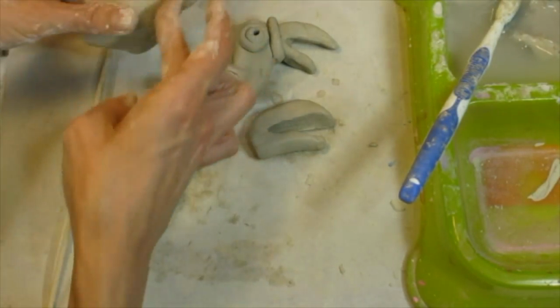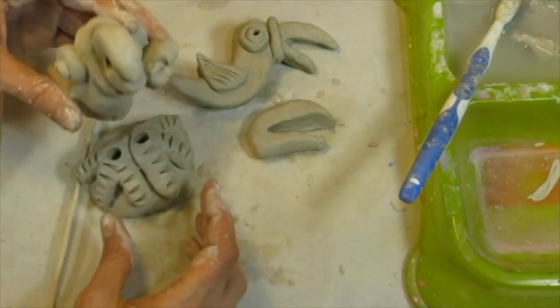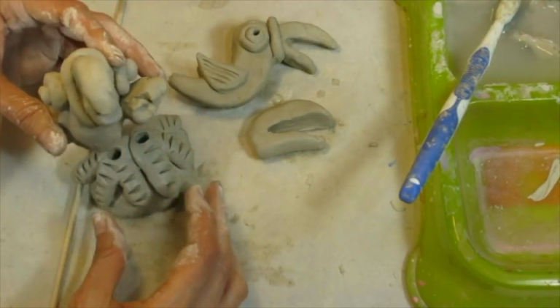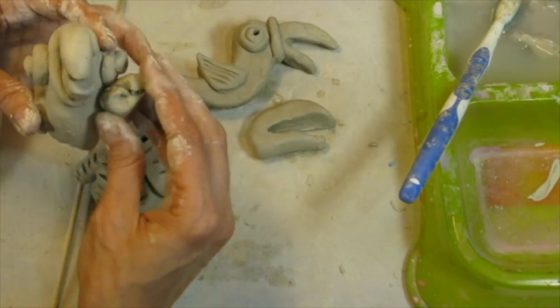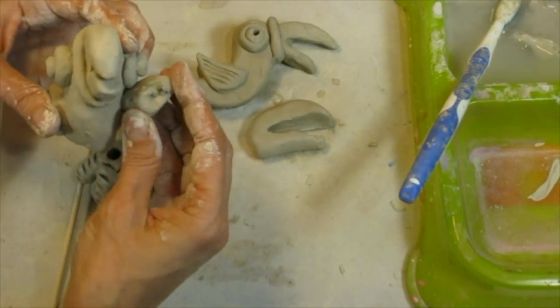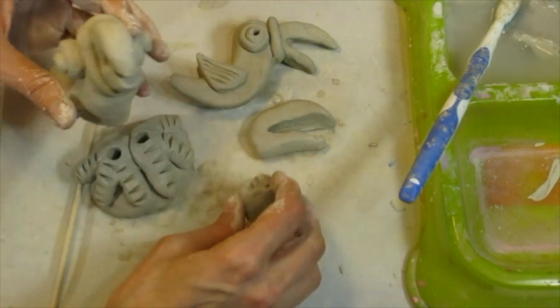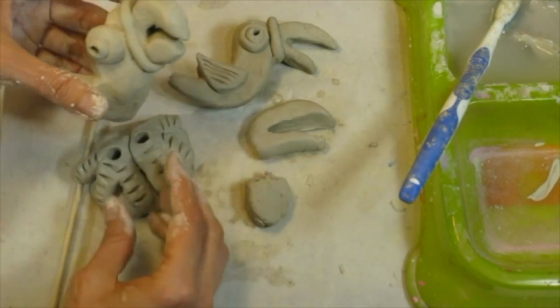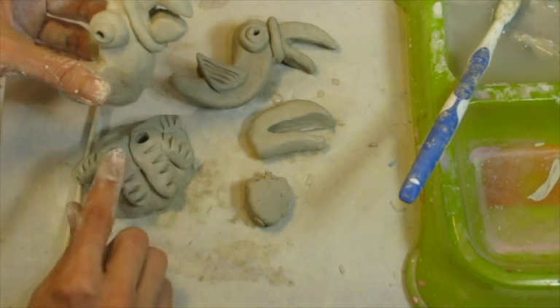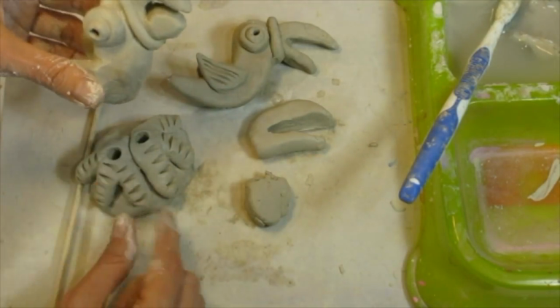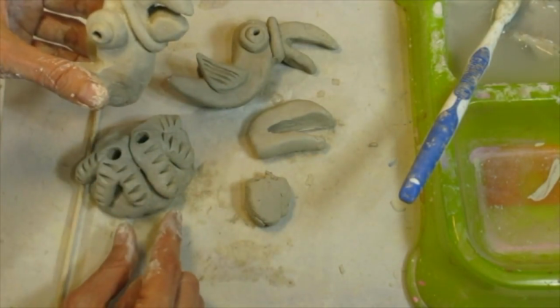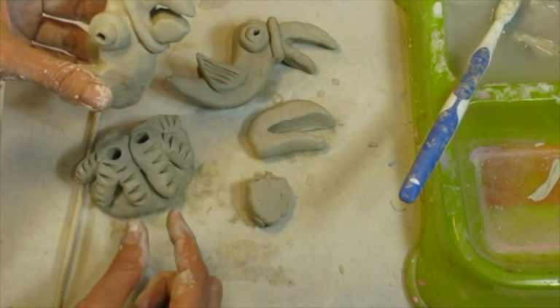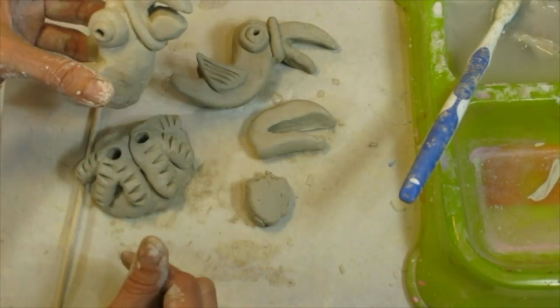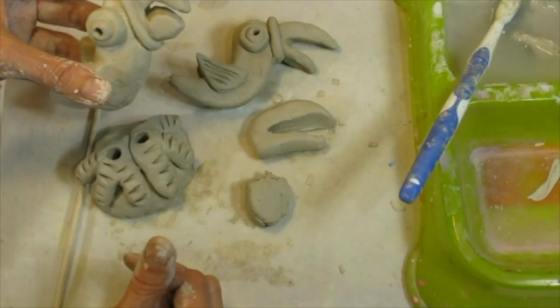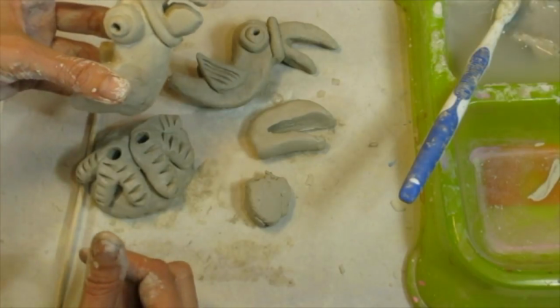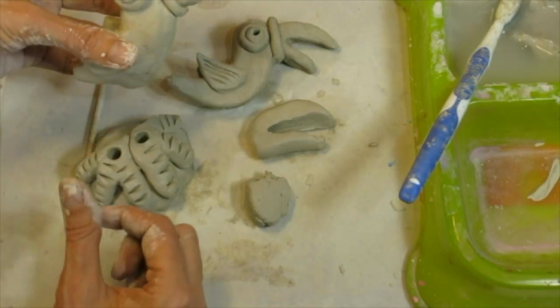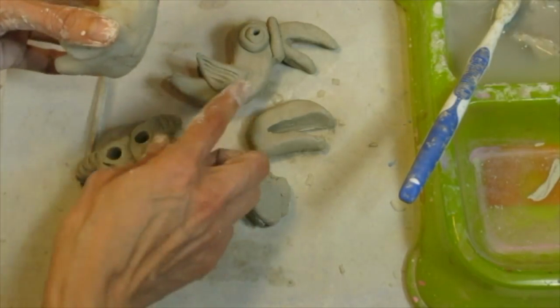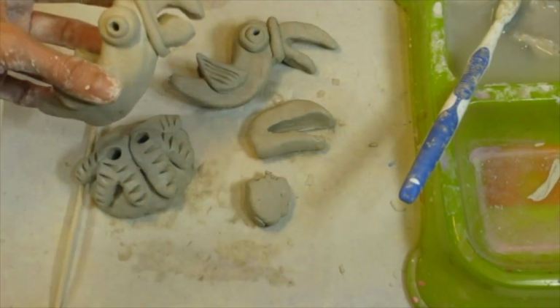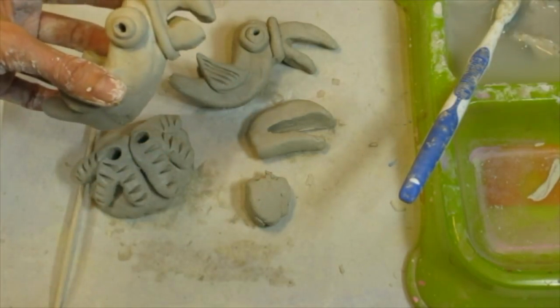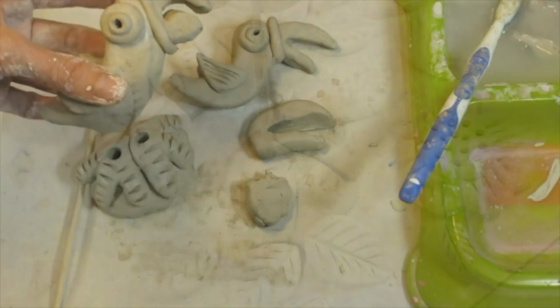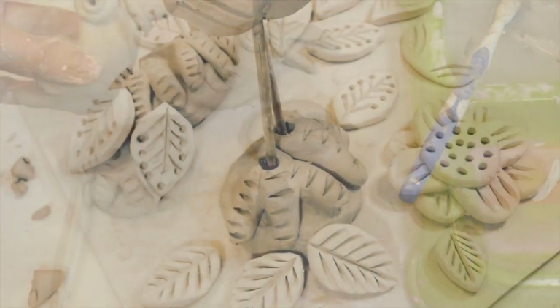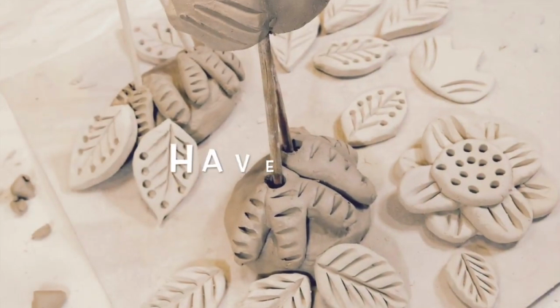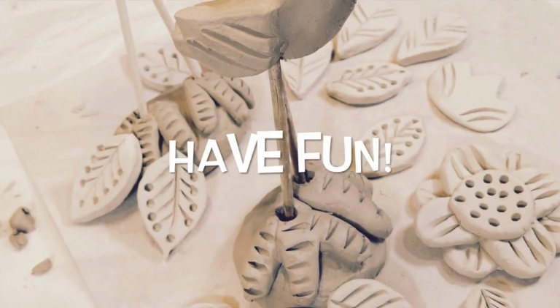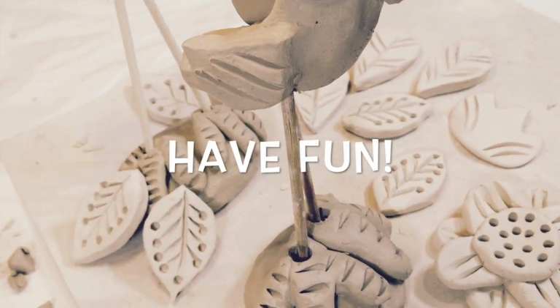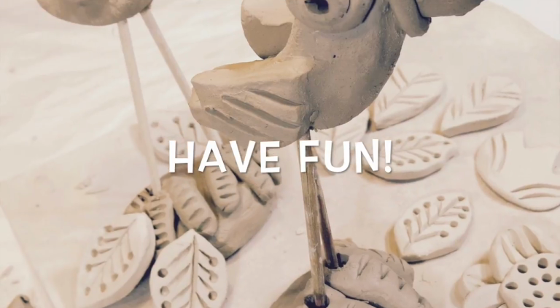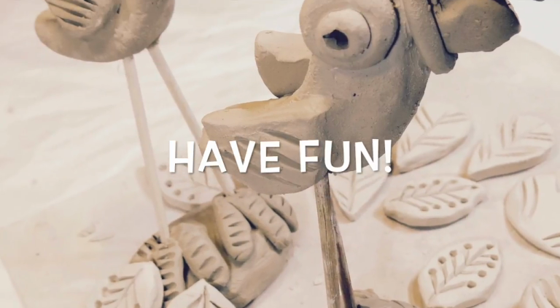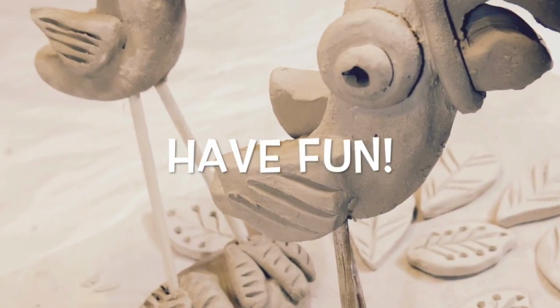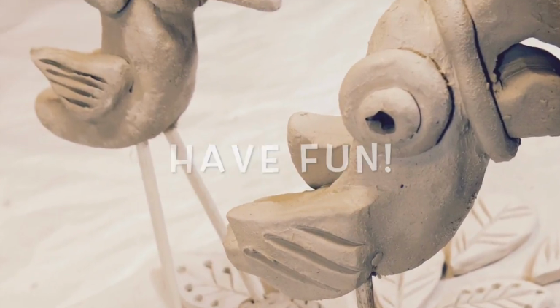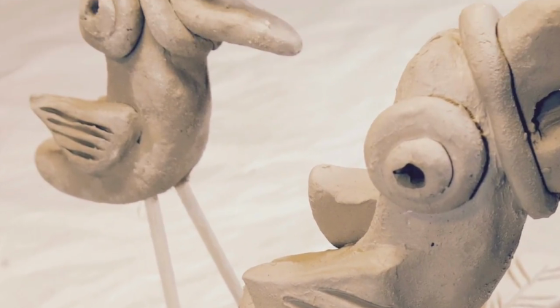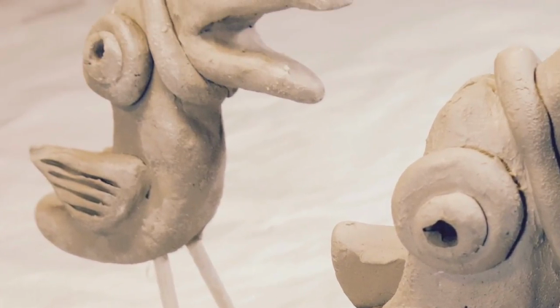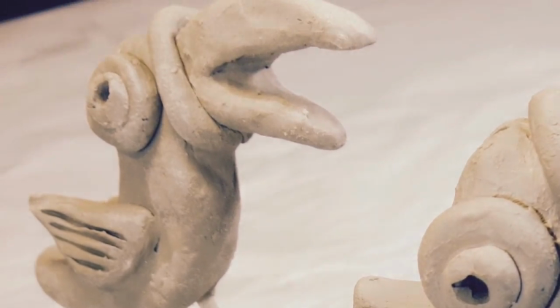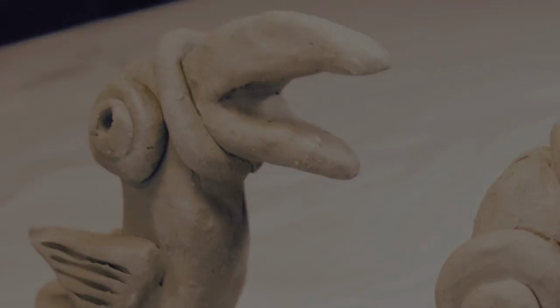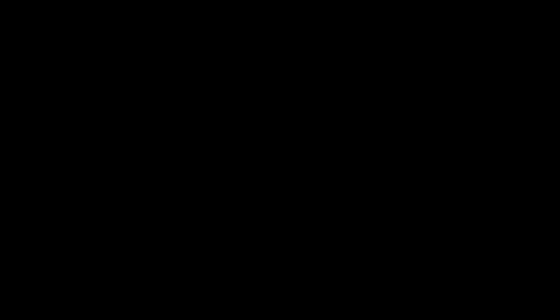When you're finished, I will poke a nice big hole in the base where each leg will go — that will give your bird a place to stand when we put the two pieces together. I can't wait to see how your toucan or parrot turns out. See you next time!